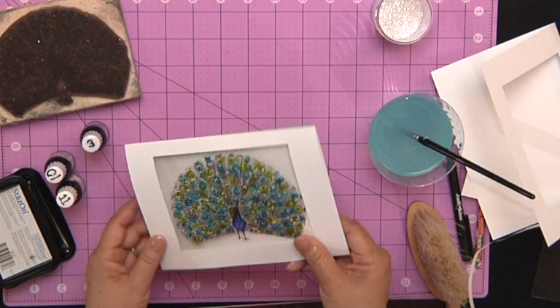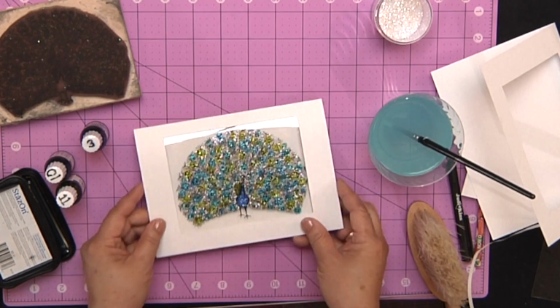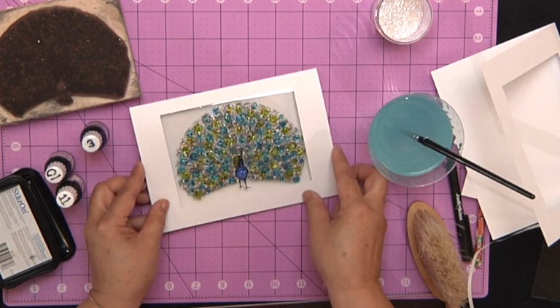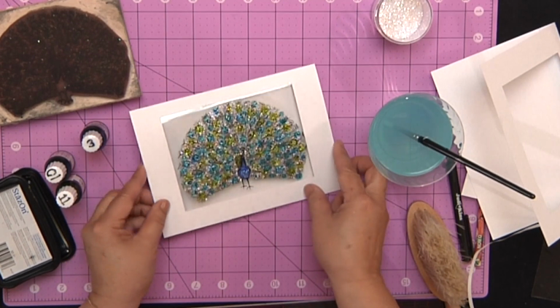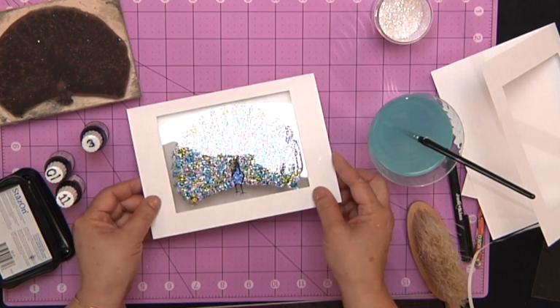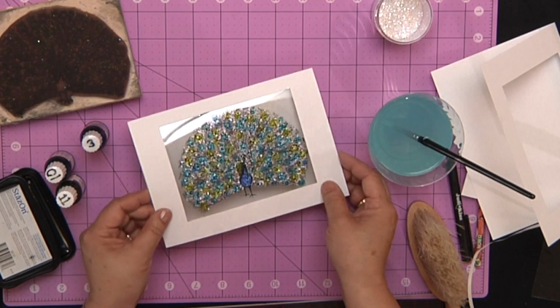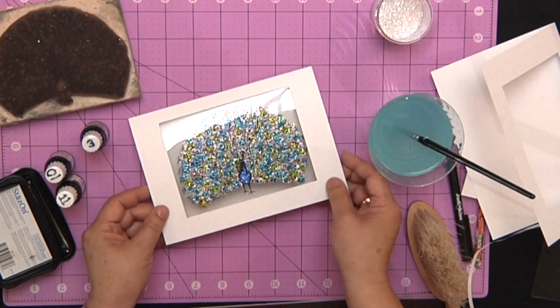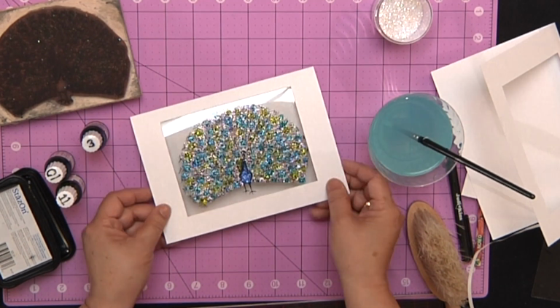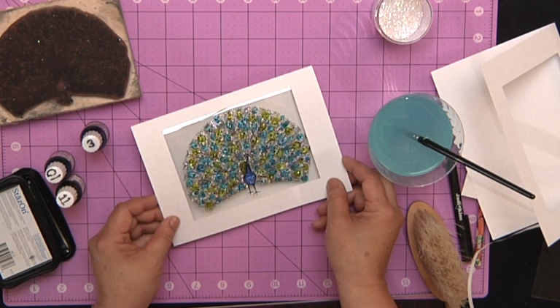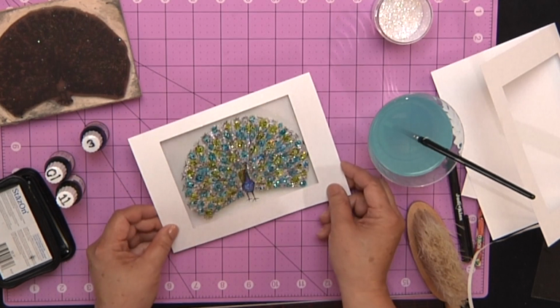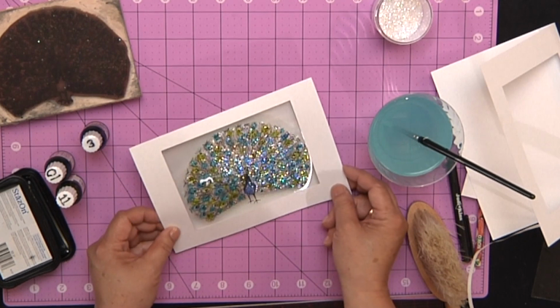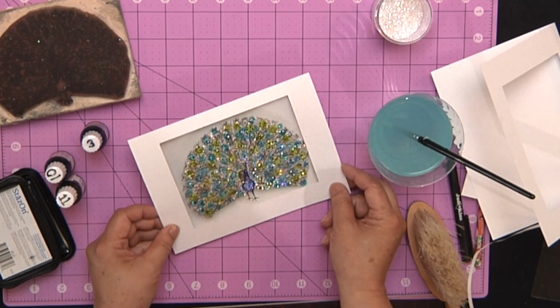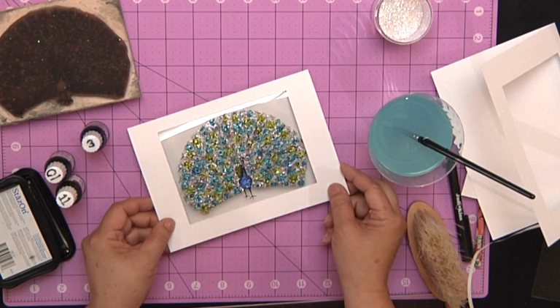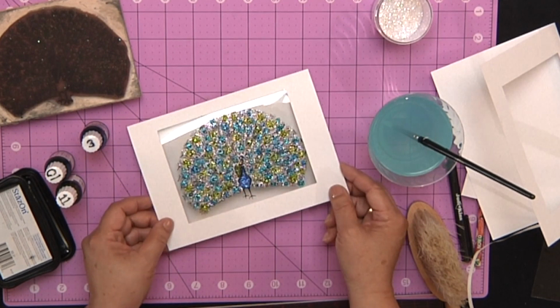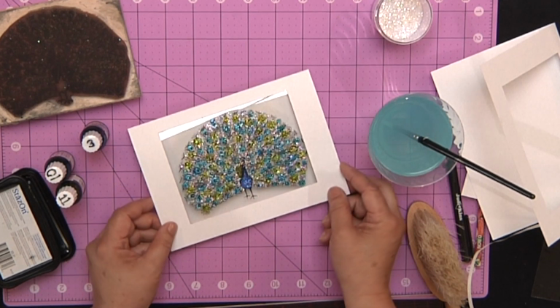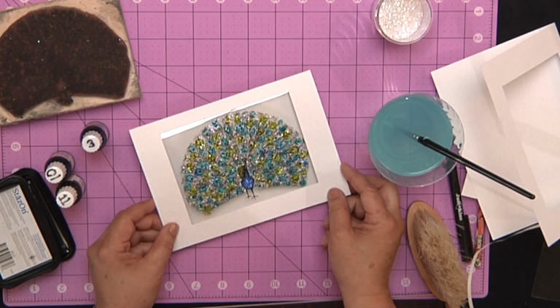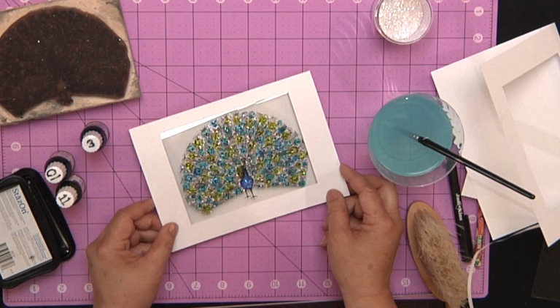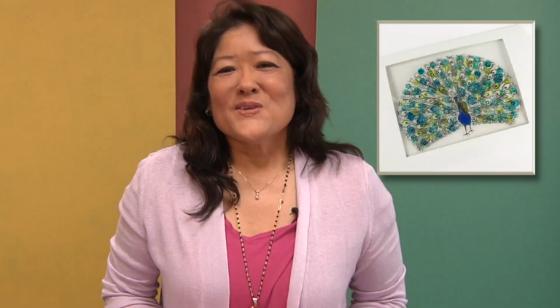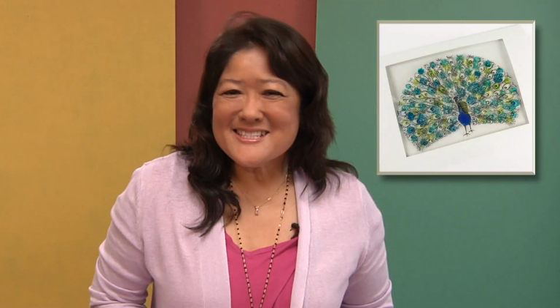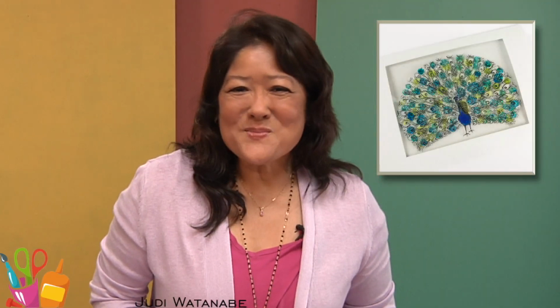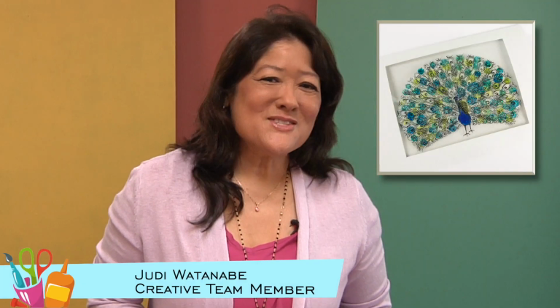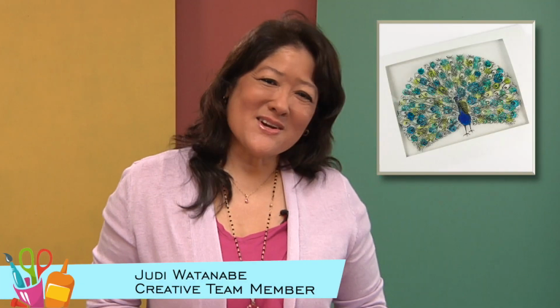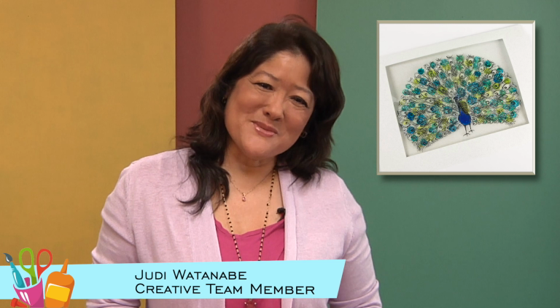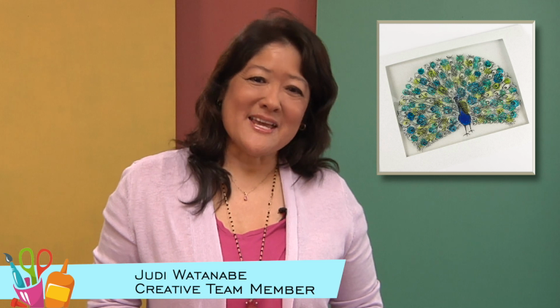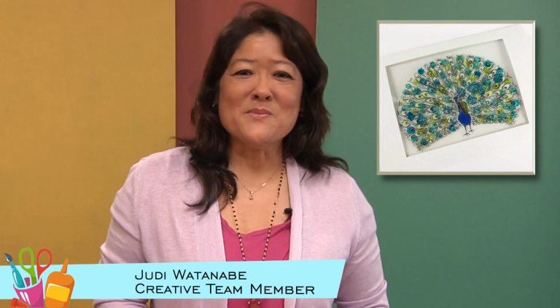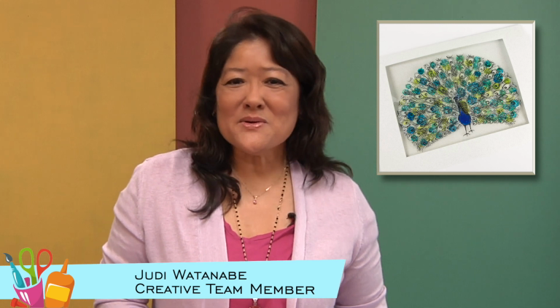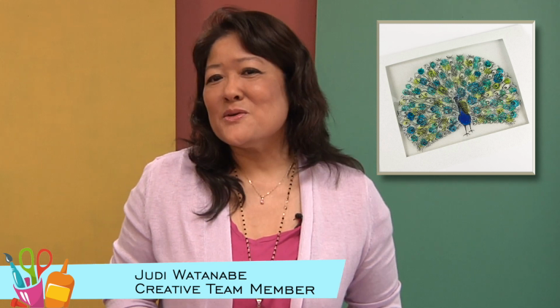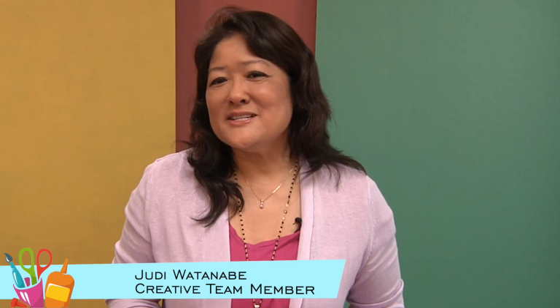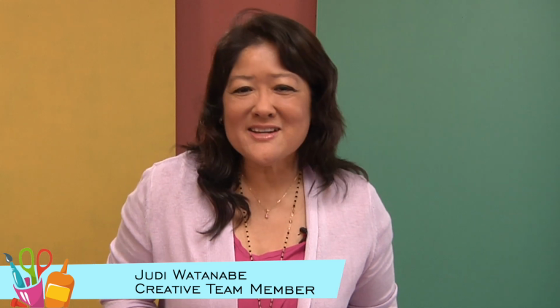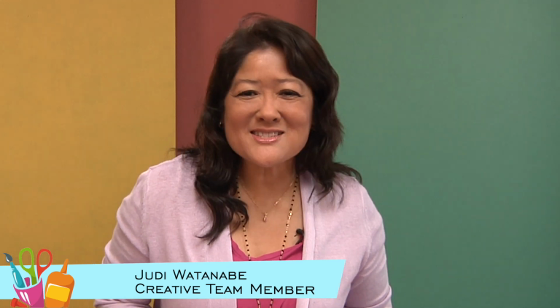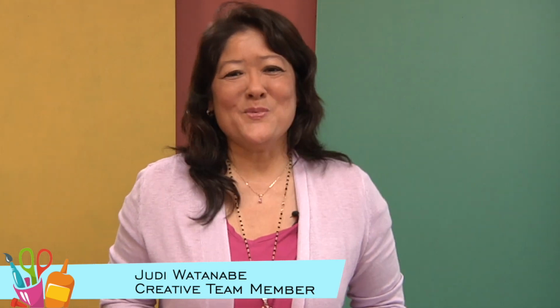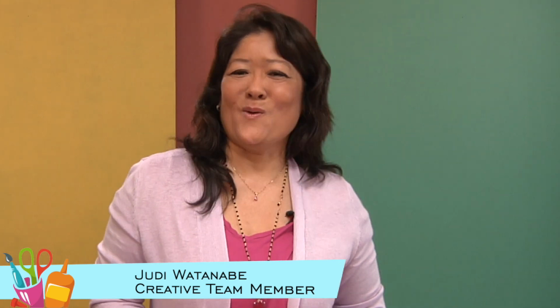When you're finished you've got a framed peacock faux stained glass window. For this and other projects visit our website, and remember — when creativity knocks, open the door.